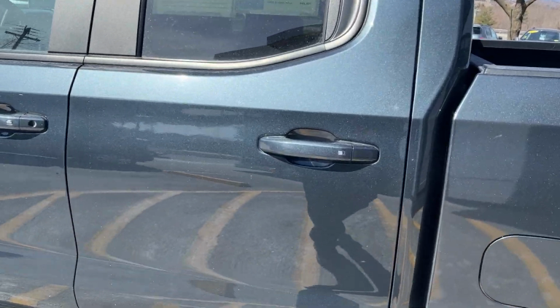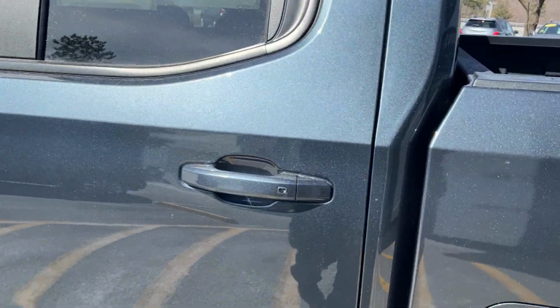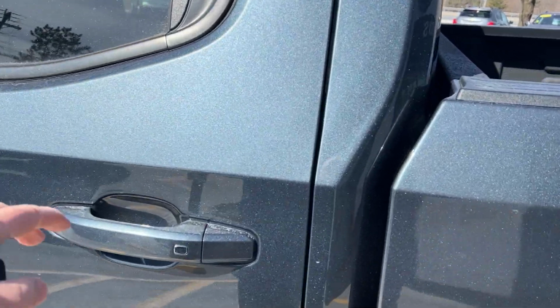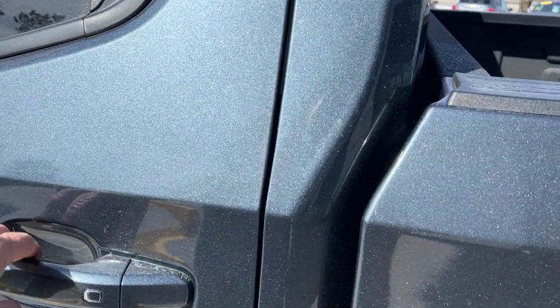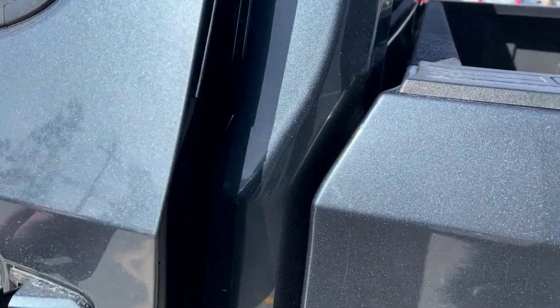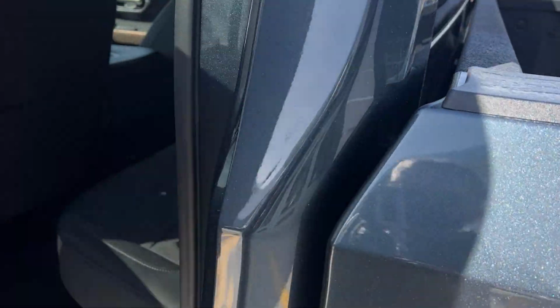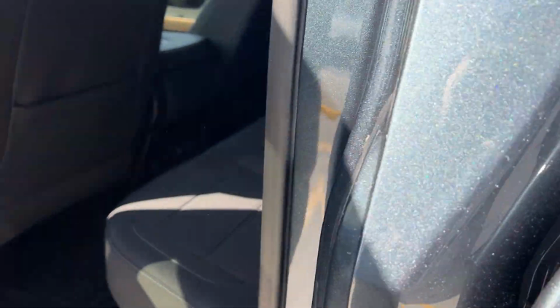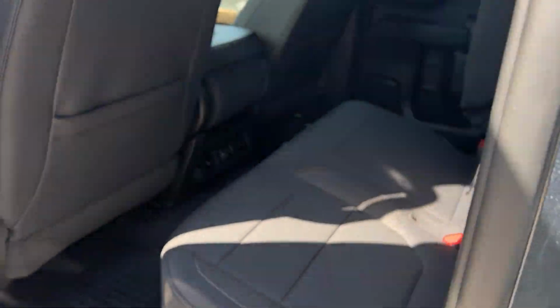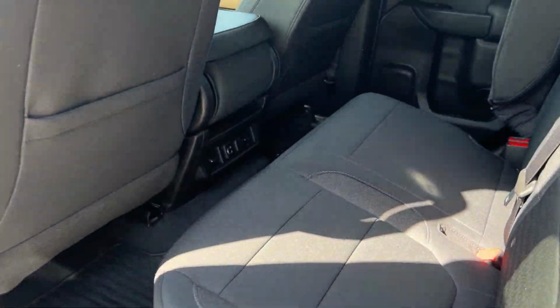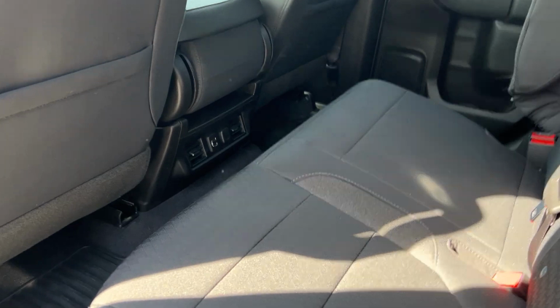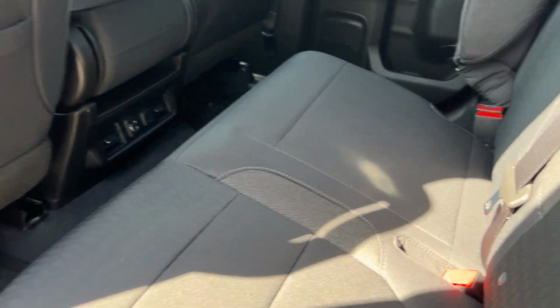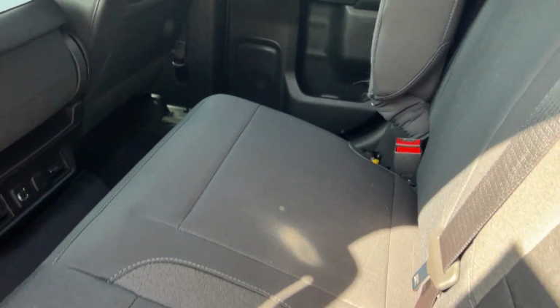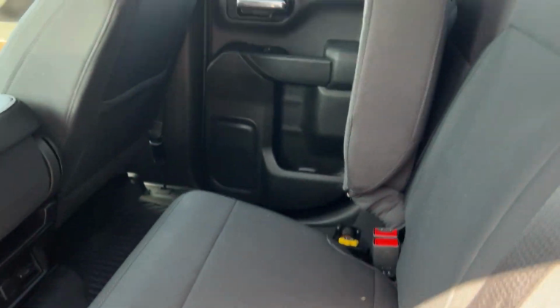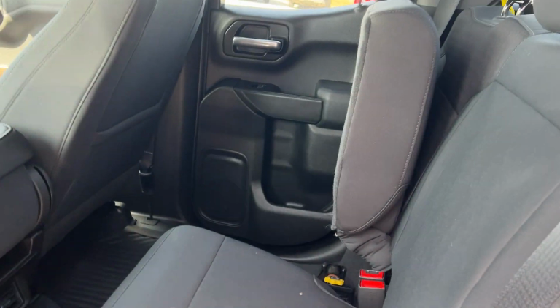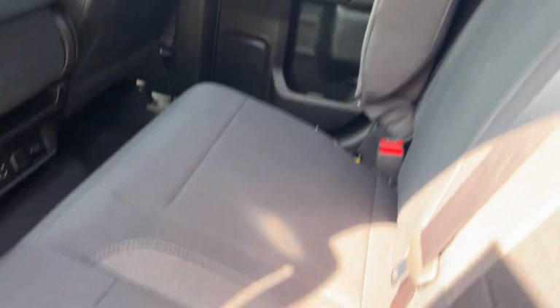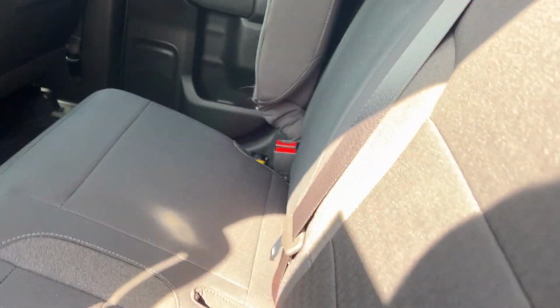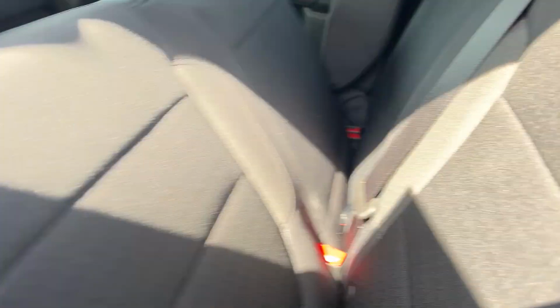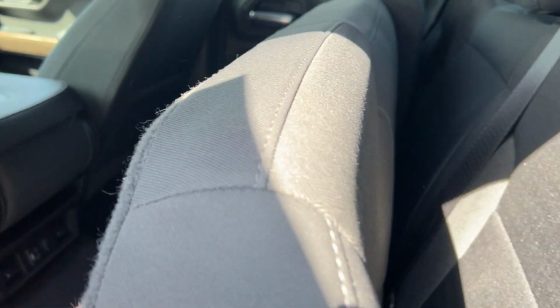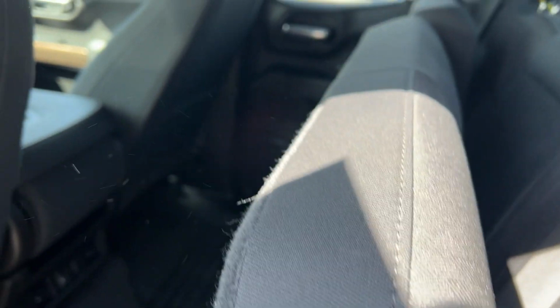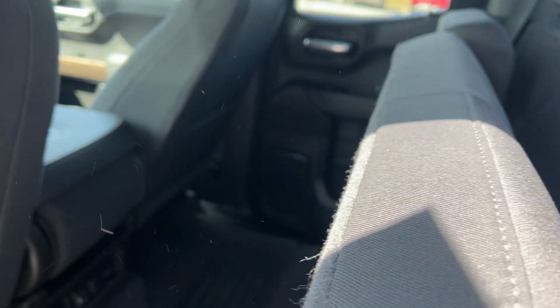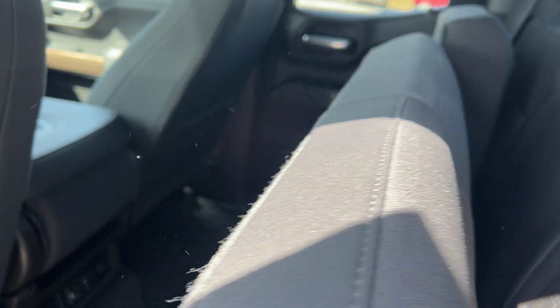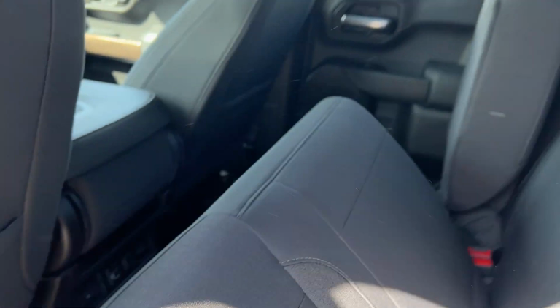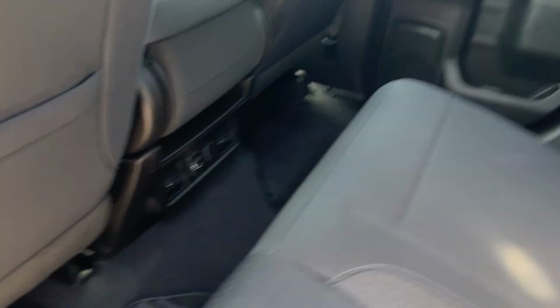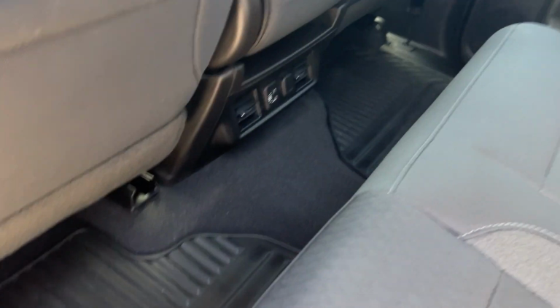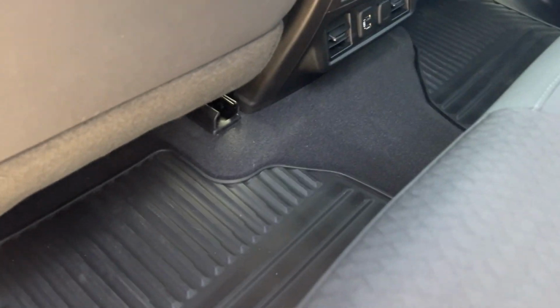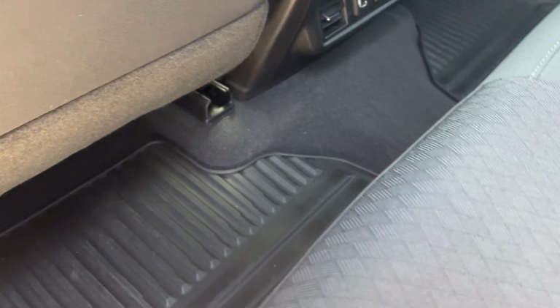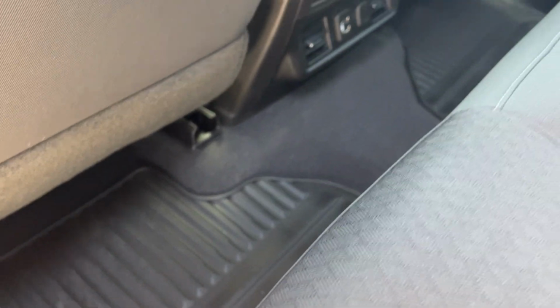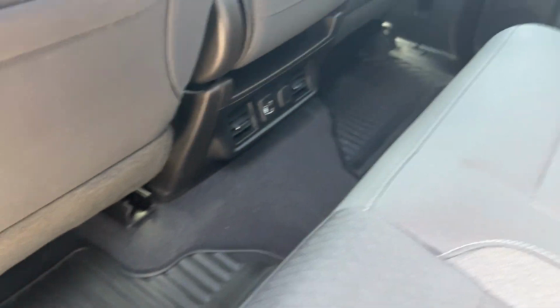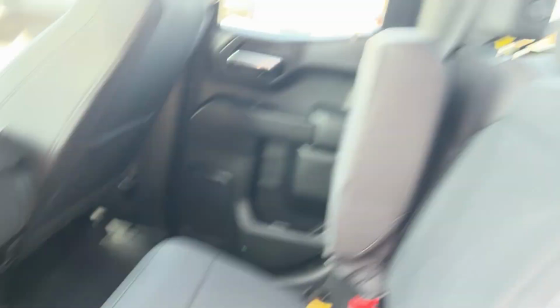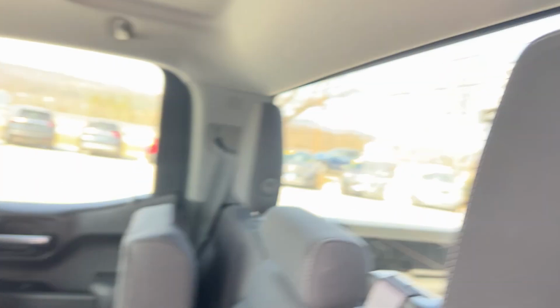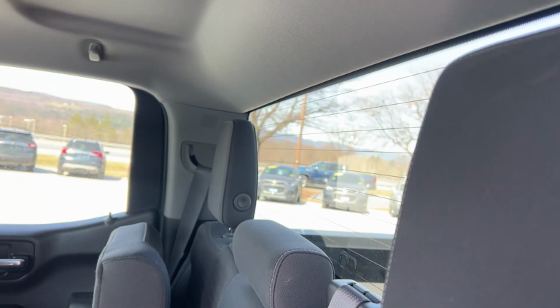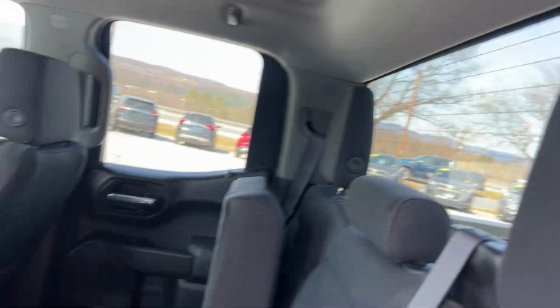Here's the double cab configuration. You open the back and you can see how clean it is back here. The seats do fold up just by picking up on them like that. You'll have your nice floor mats in there and your rear window defroster.